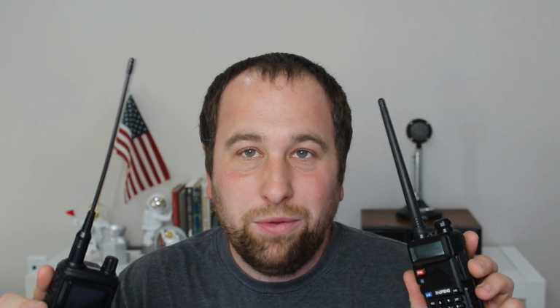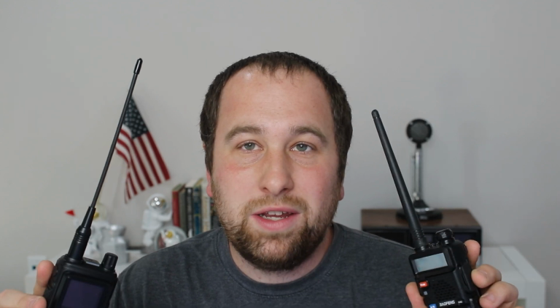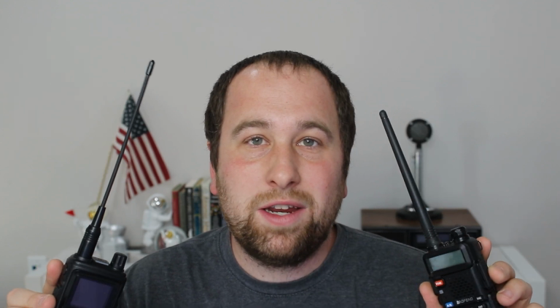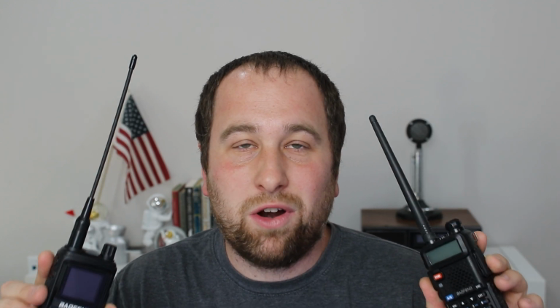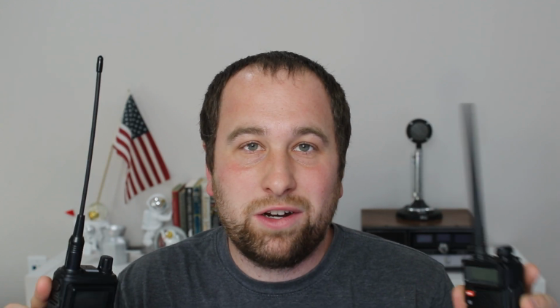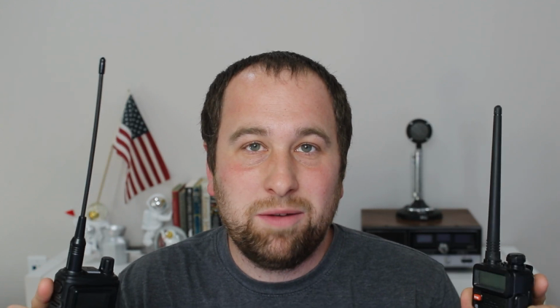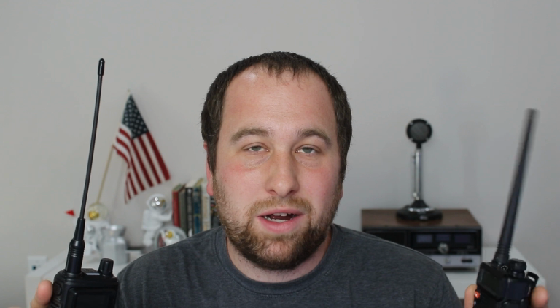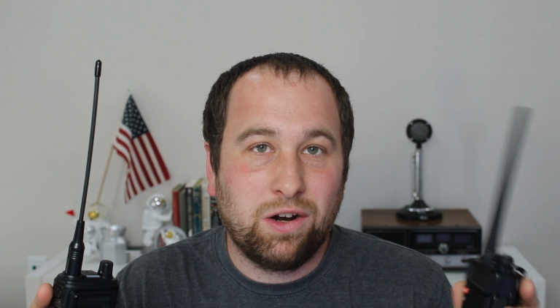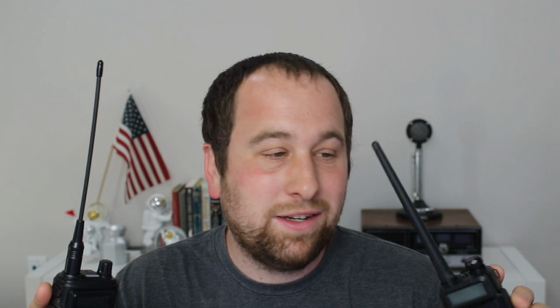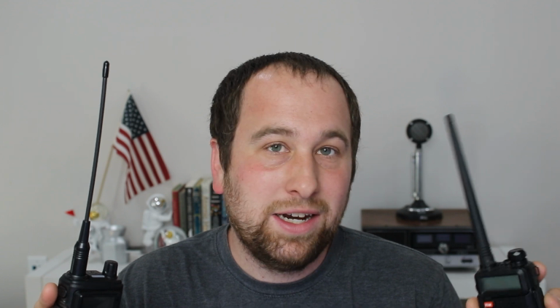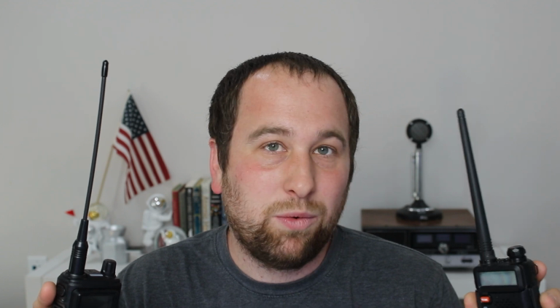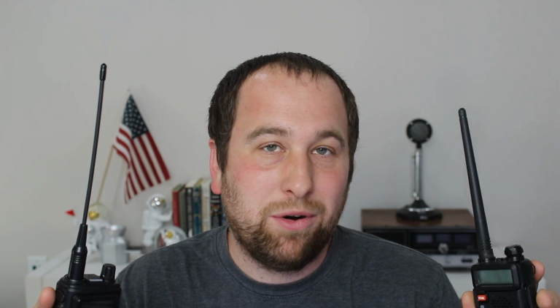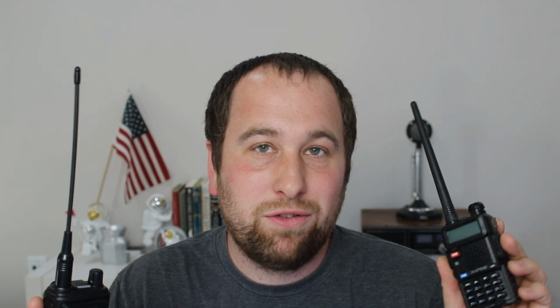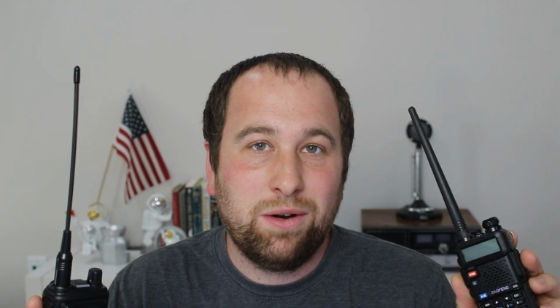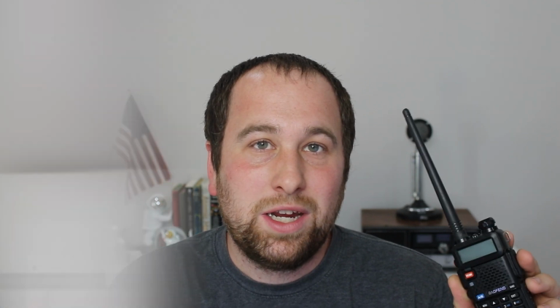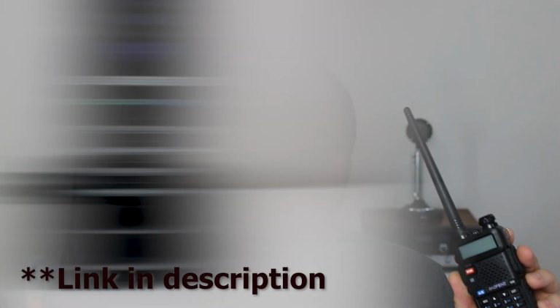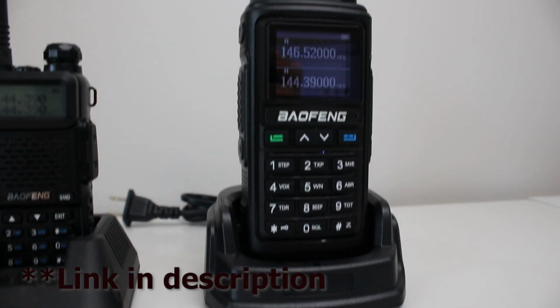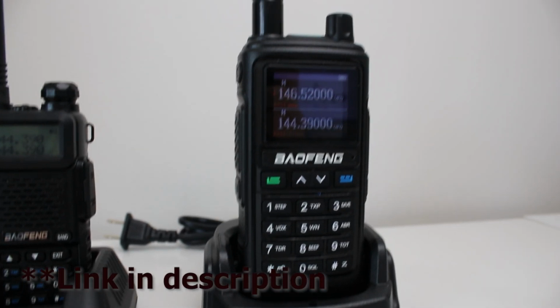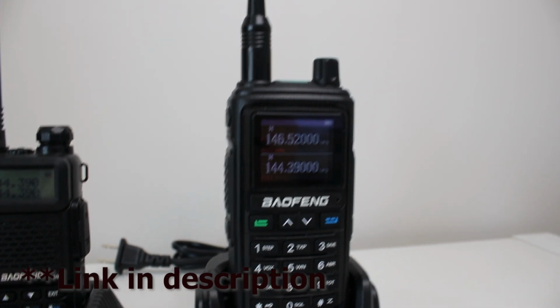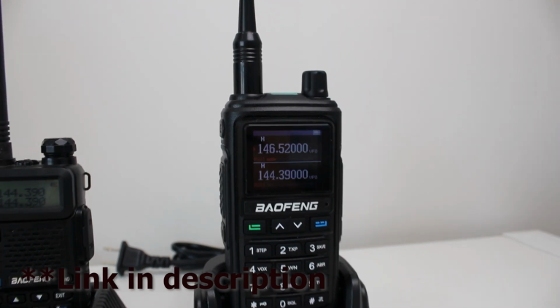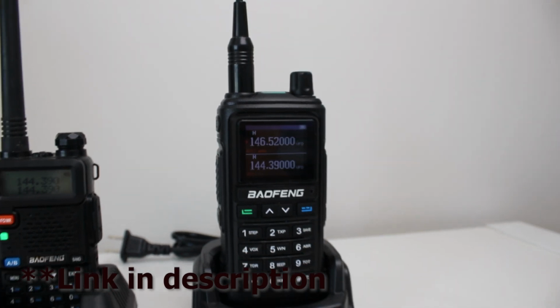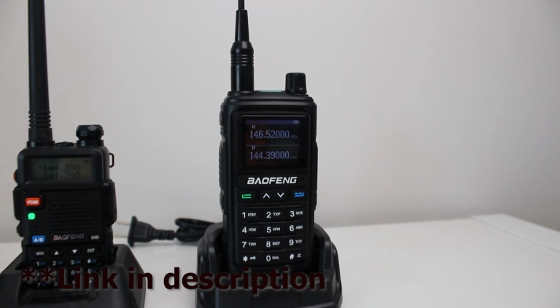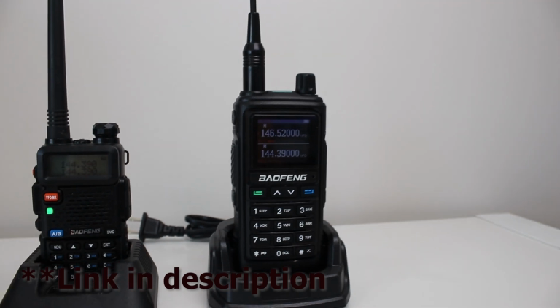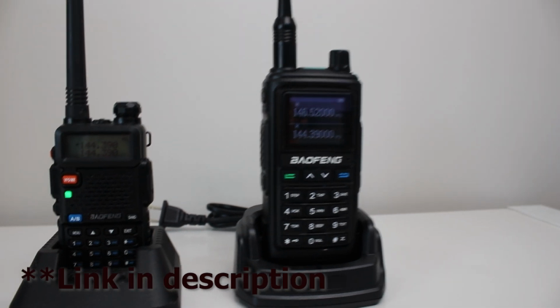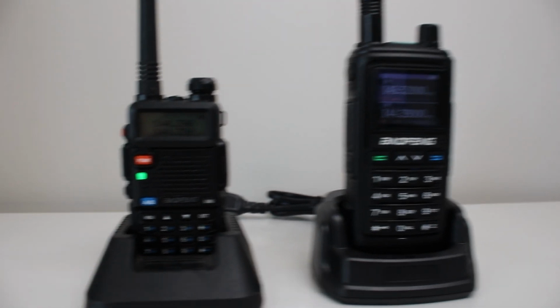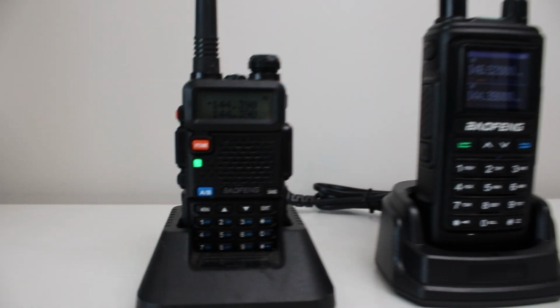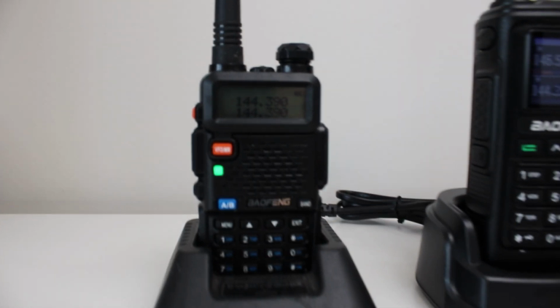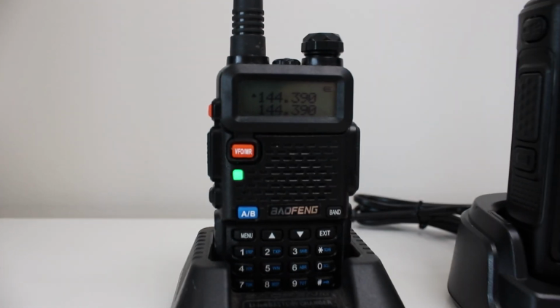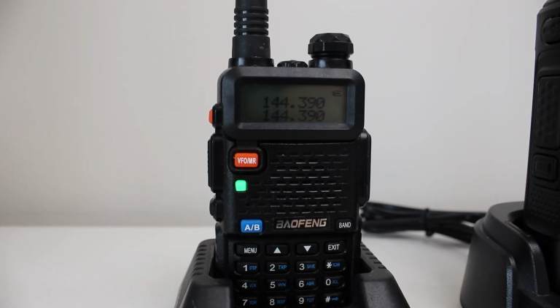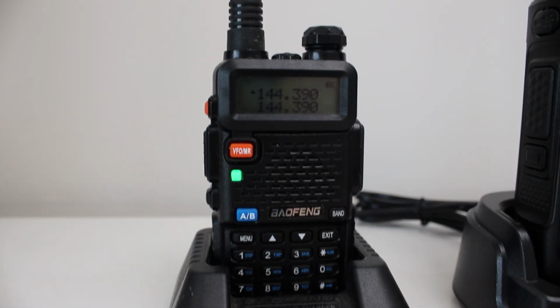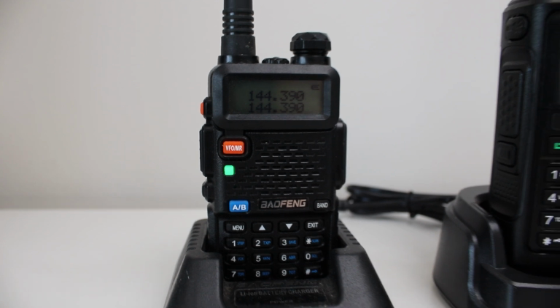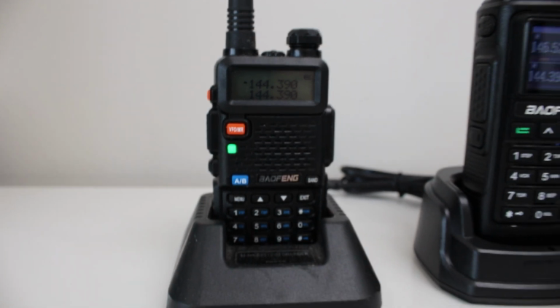Both of these radios are very cheap. When I purchased this radio it was $17 on Amazon, and the UV17R was listed as $25 on Amazon.